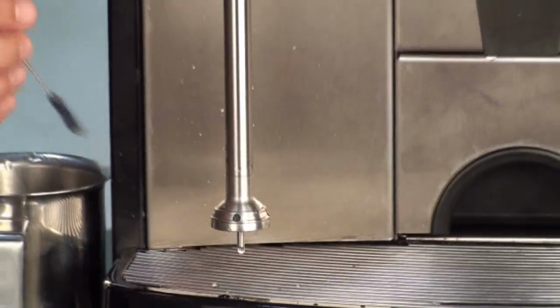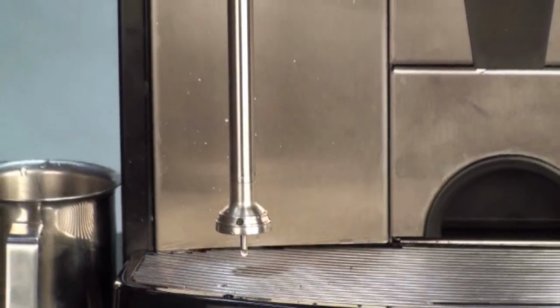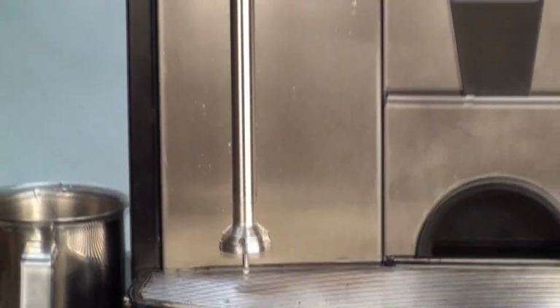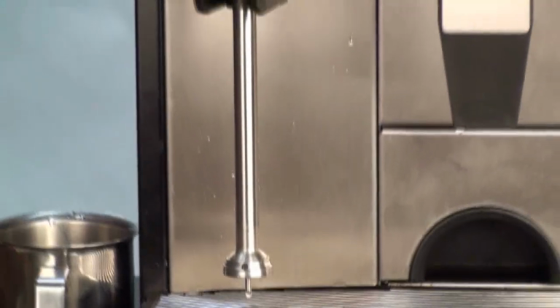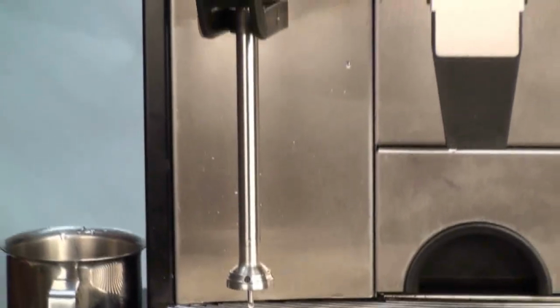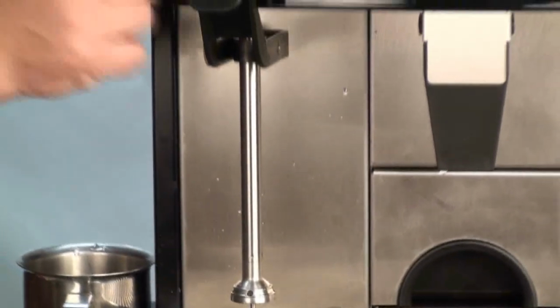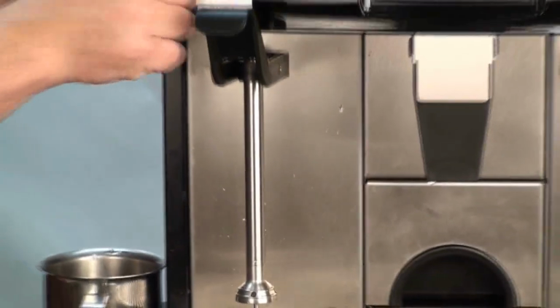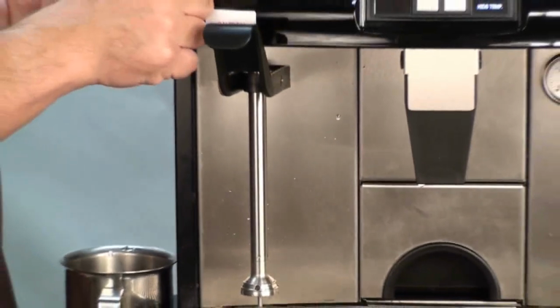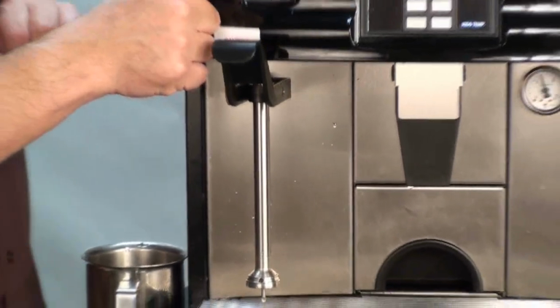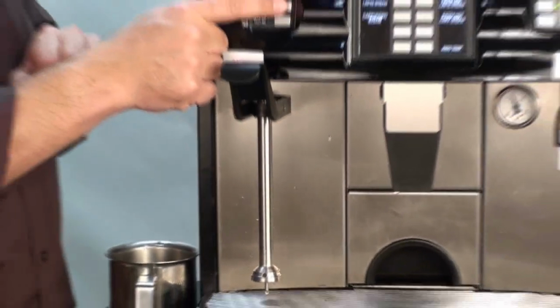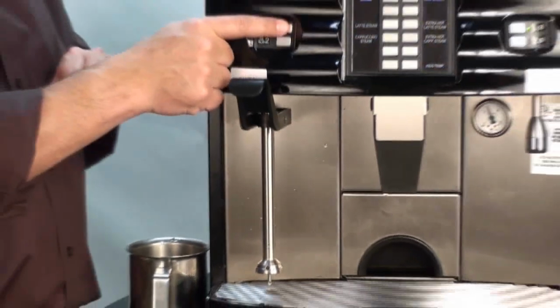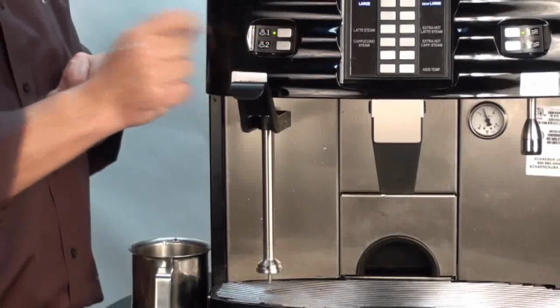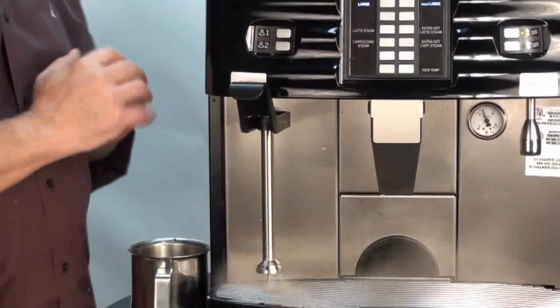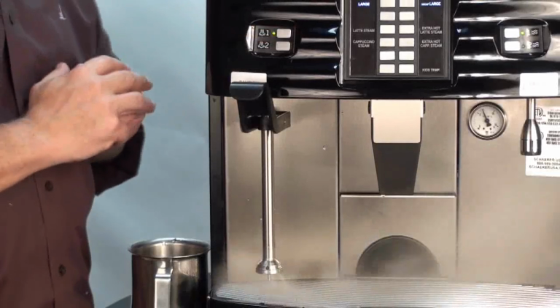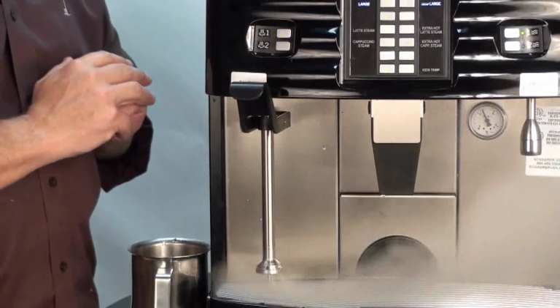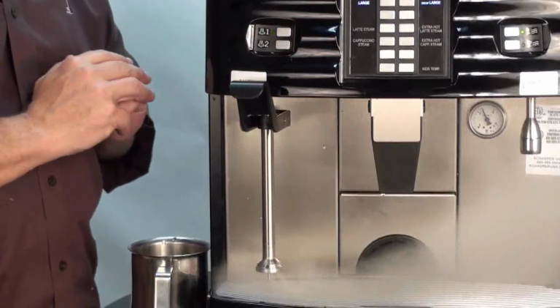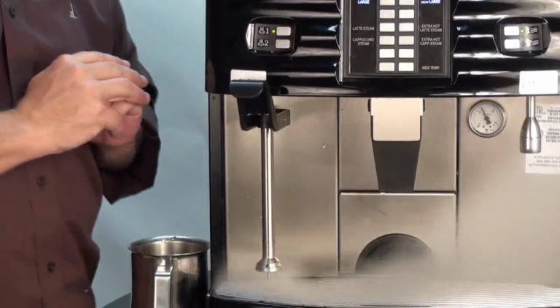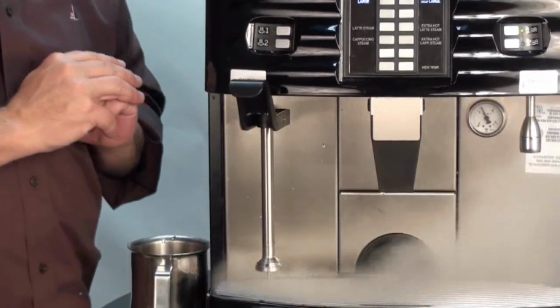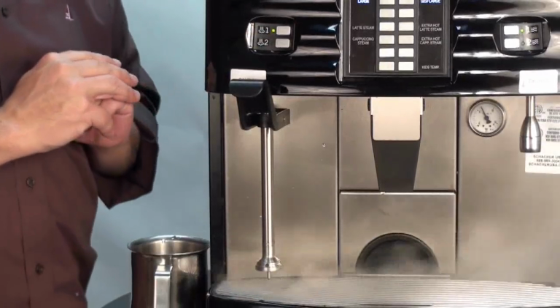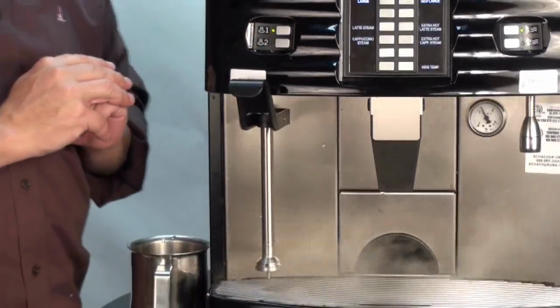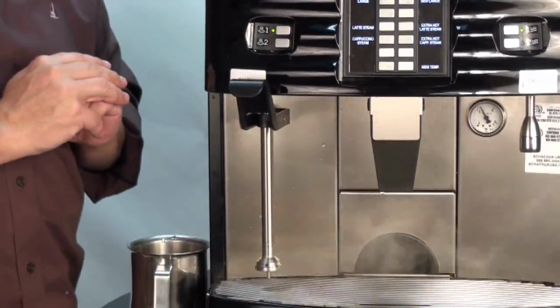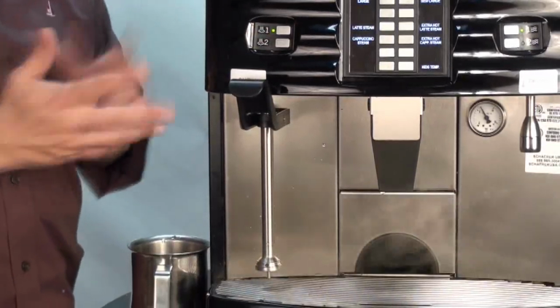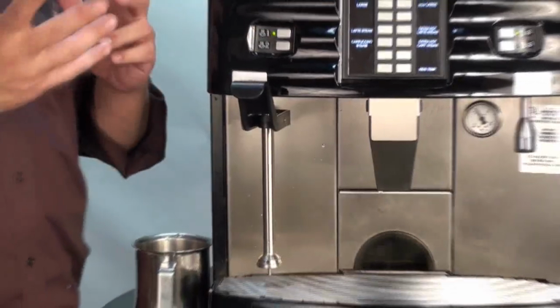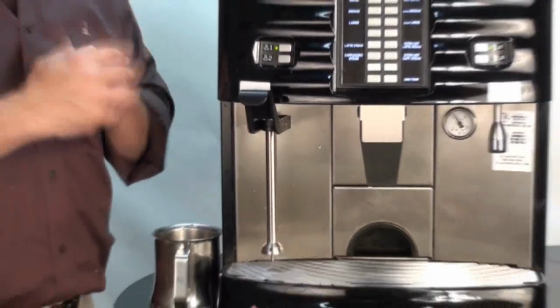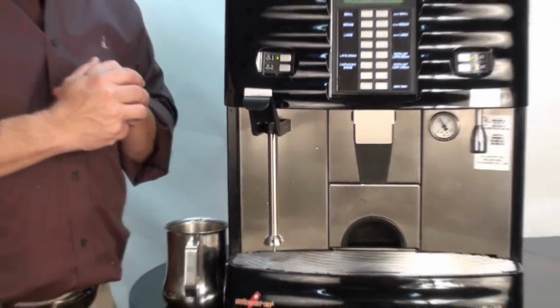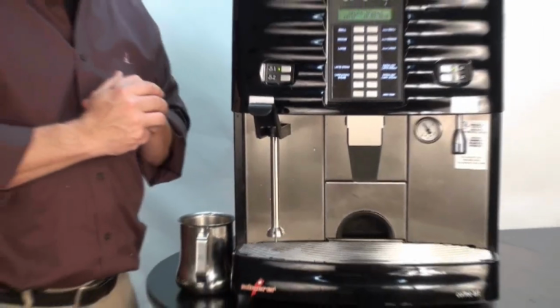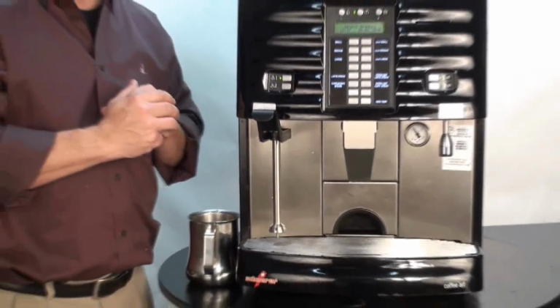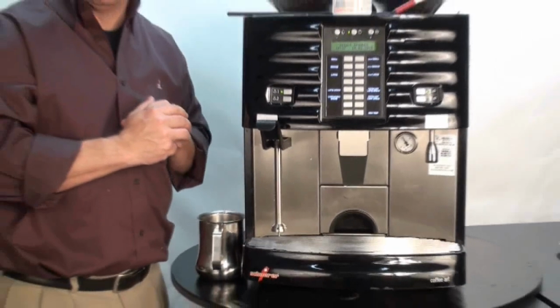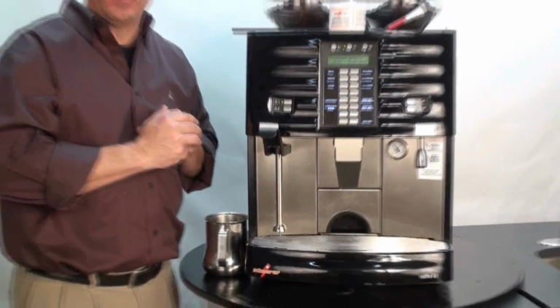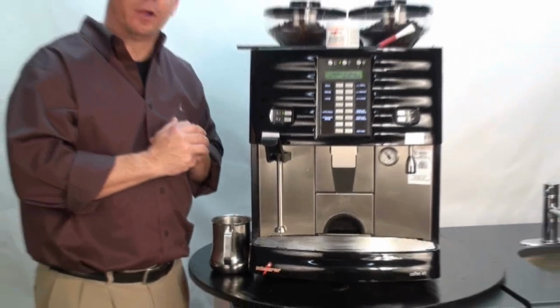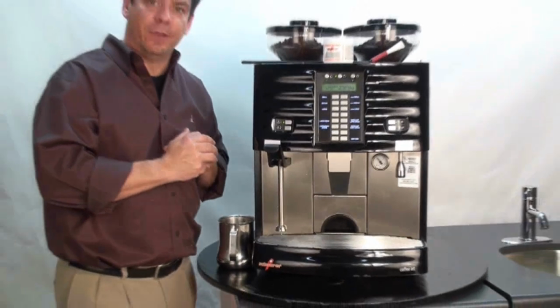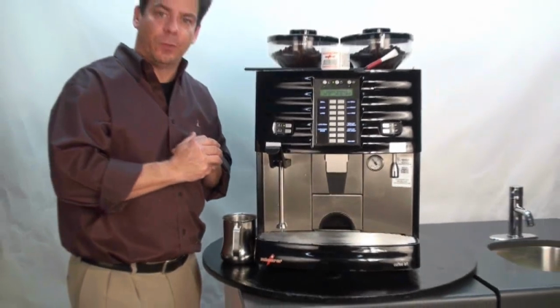After using the brush, you'll do a very quick purge cycle on the steam wand, and you have now completed the cleaning program for the Schaerer Coffee Art Plus.